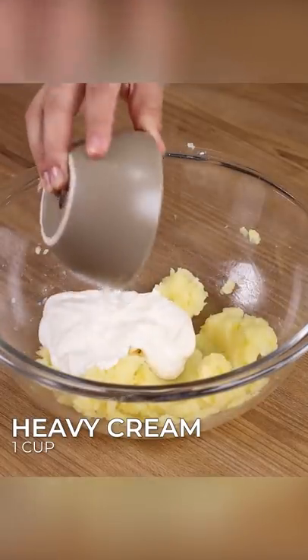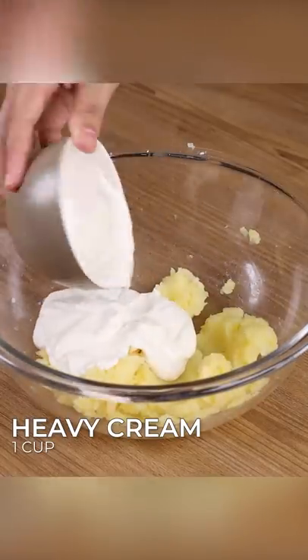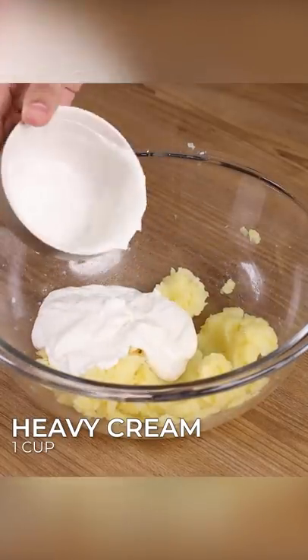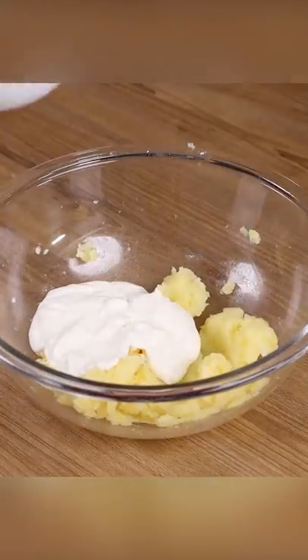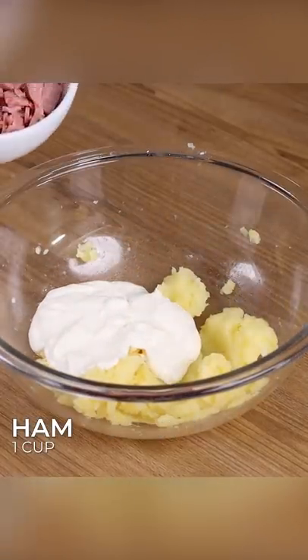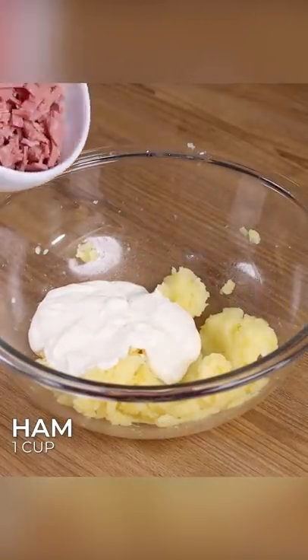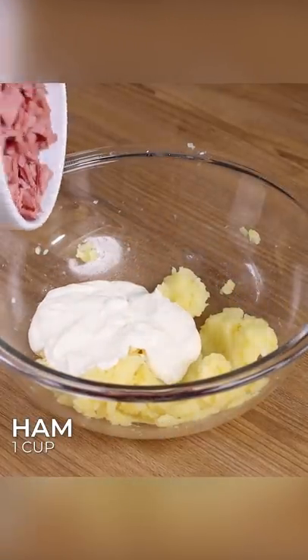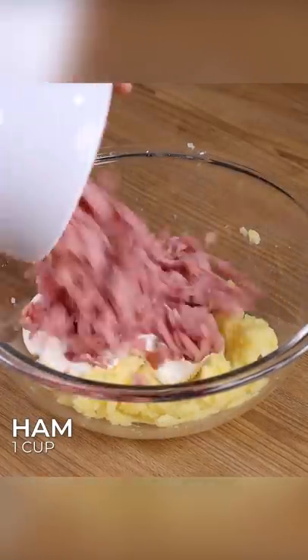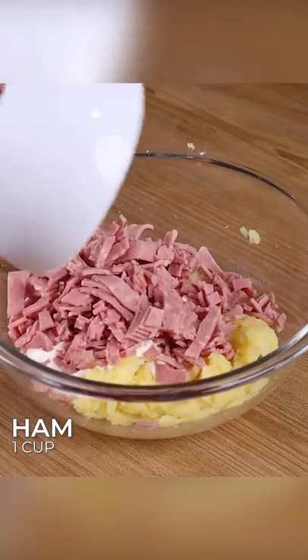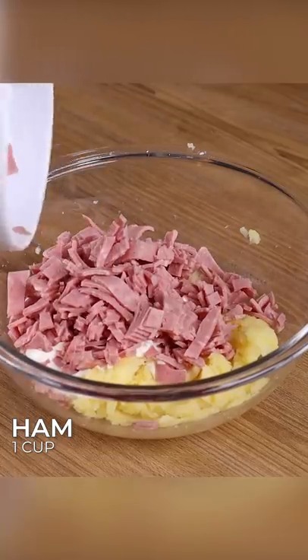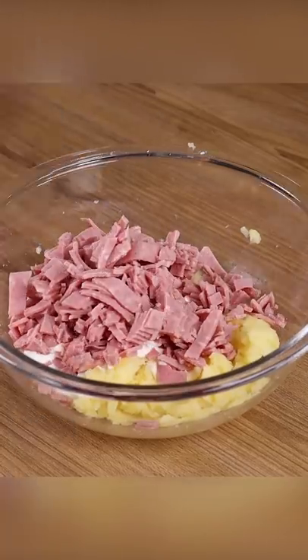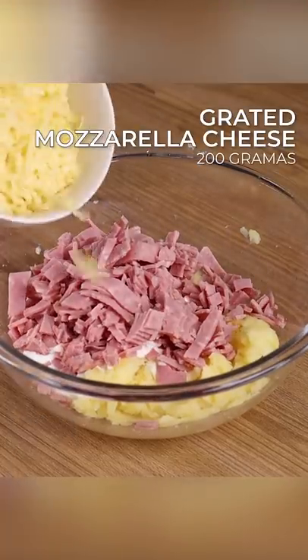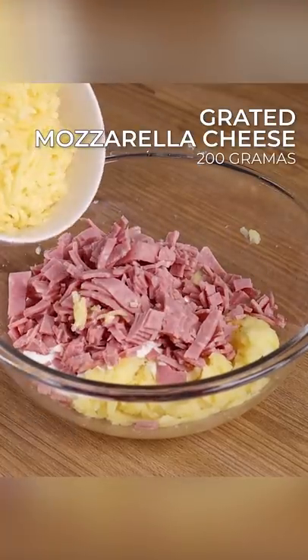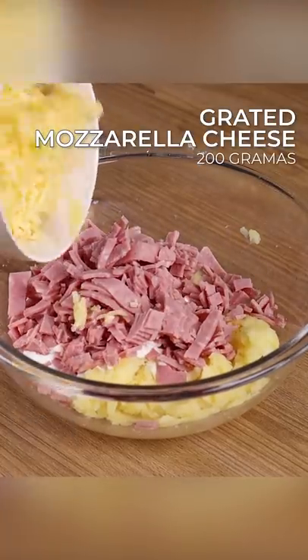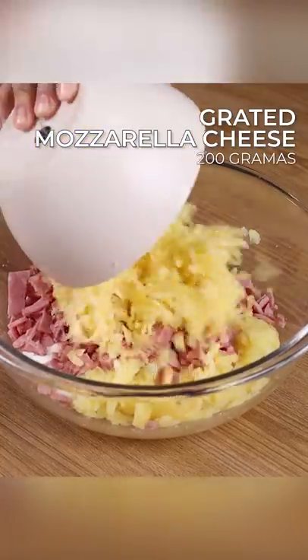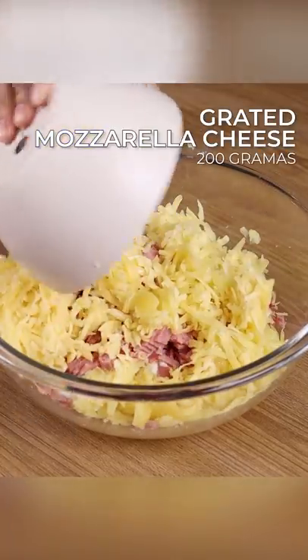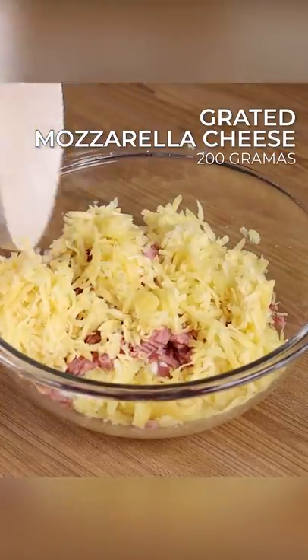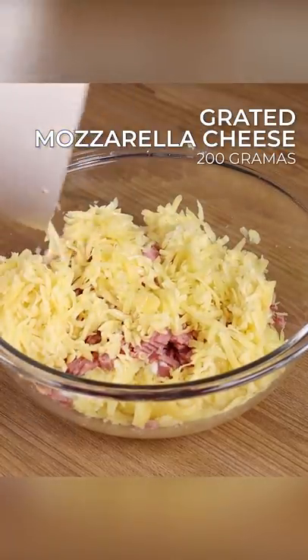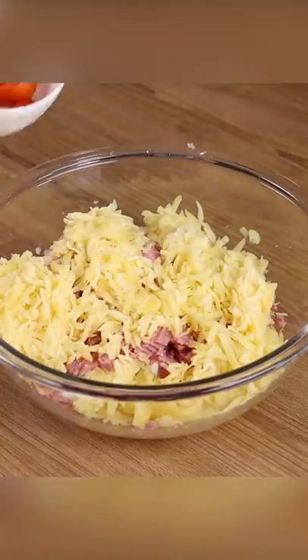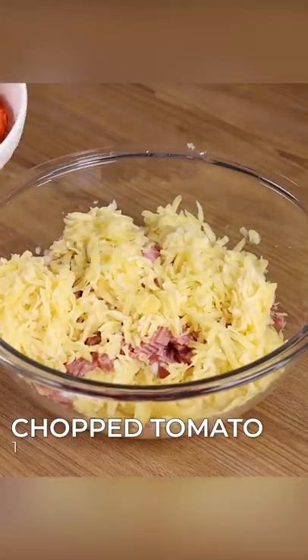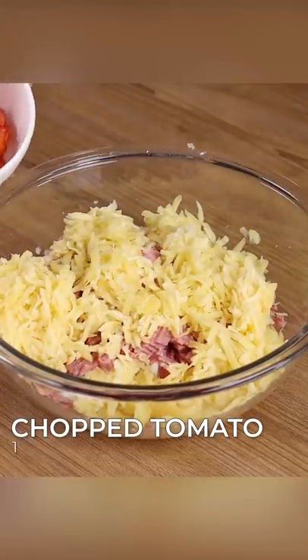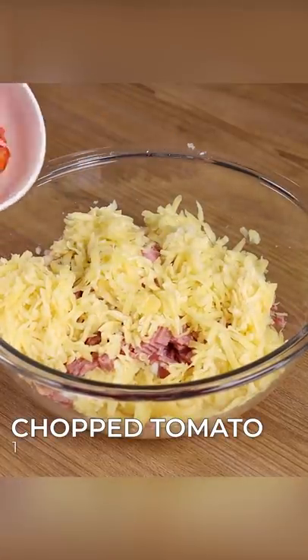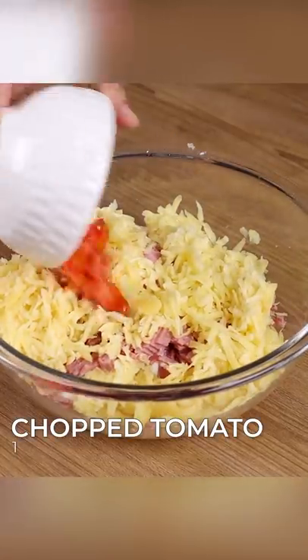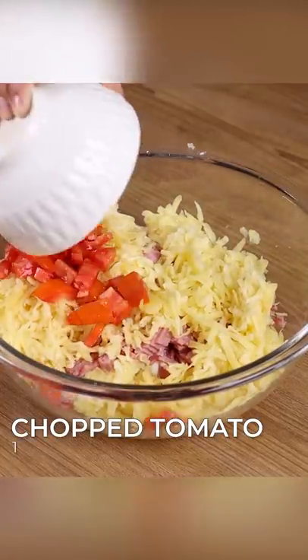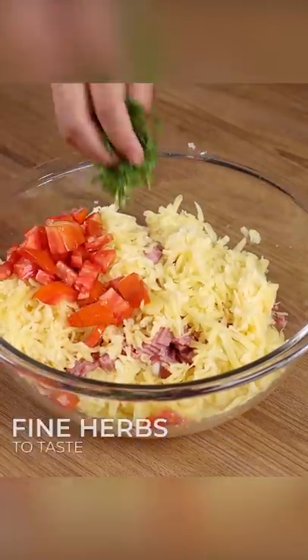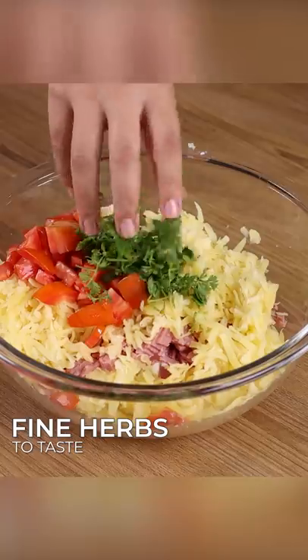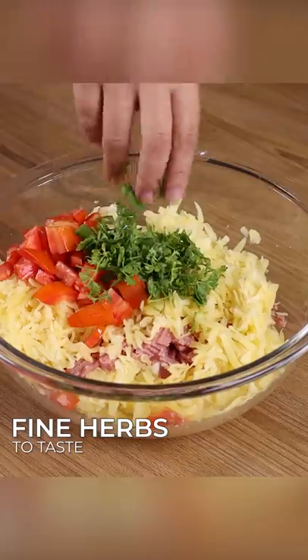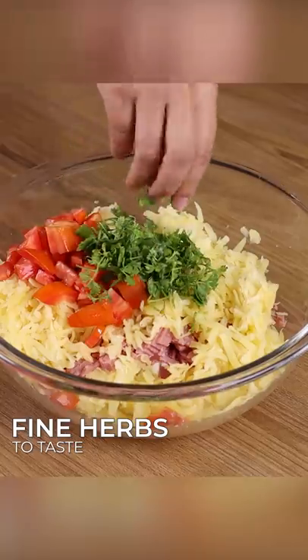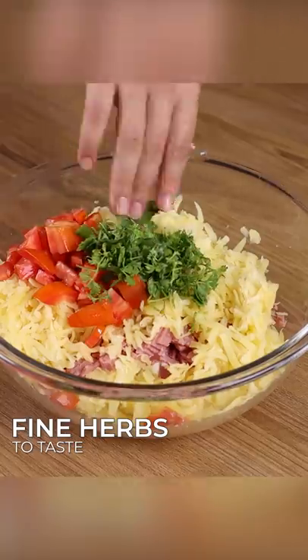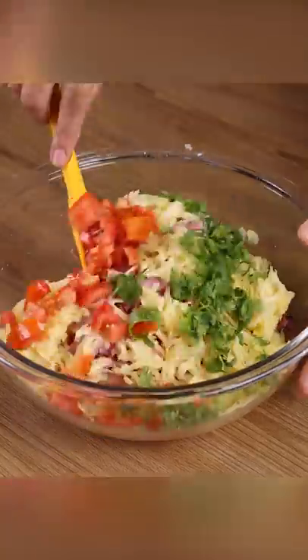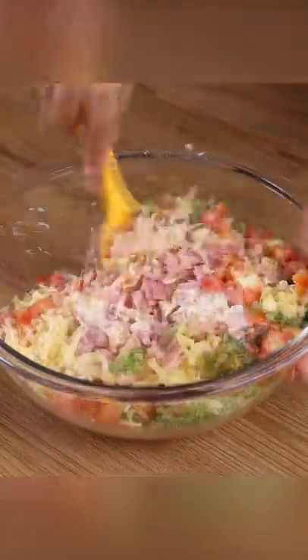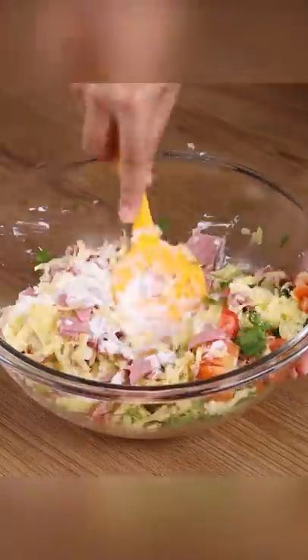Add to our stuffing one cup of heavy cream, one cup of ham, one cup of grated mozzarella cheese, one chopped tomato, fine herbs to taste, and stir to combine.